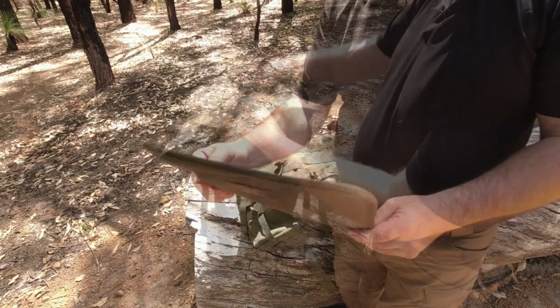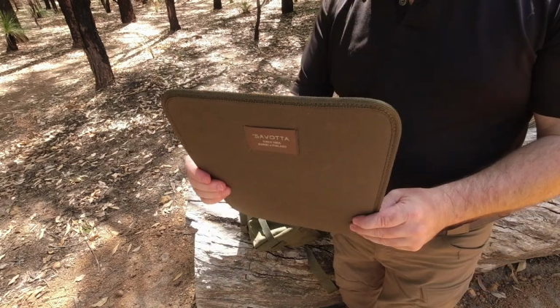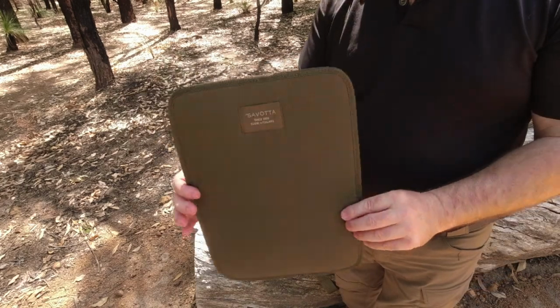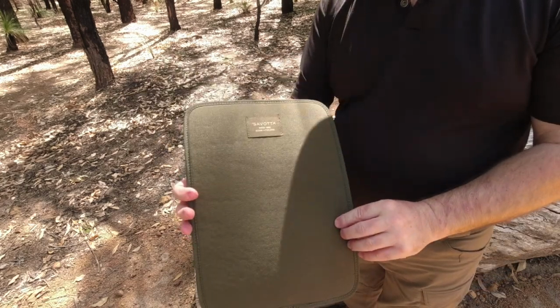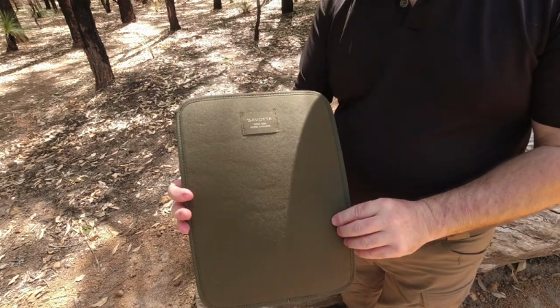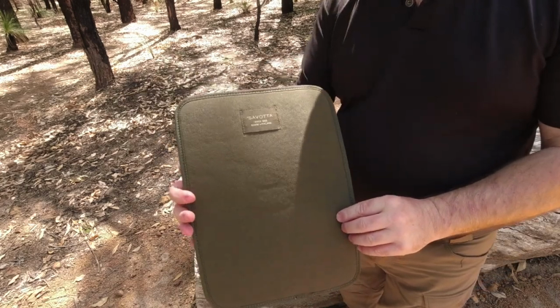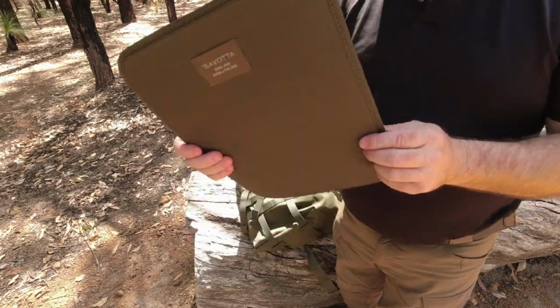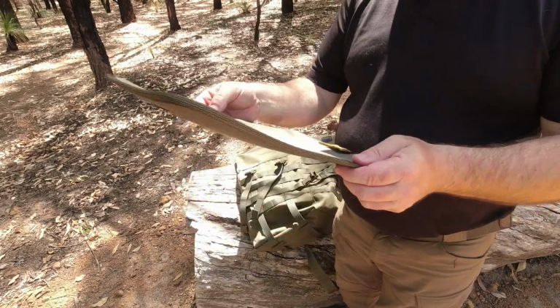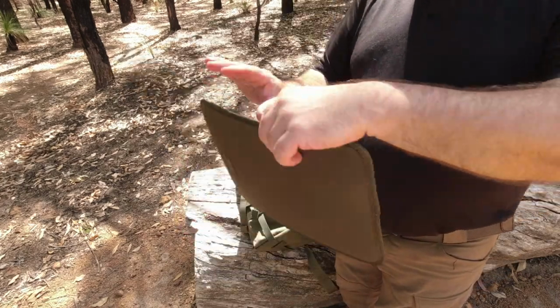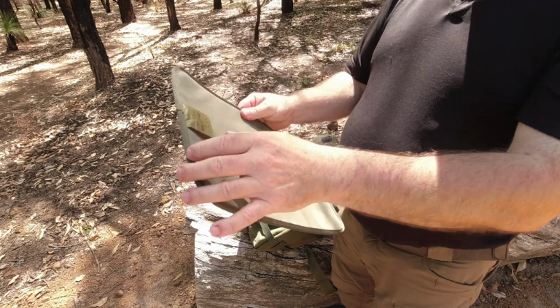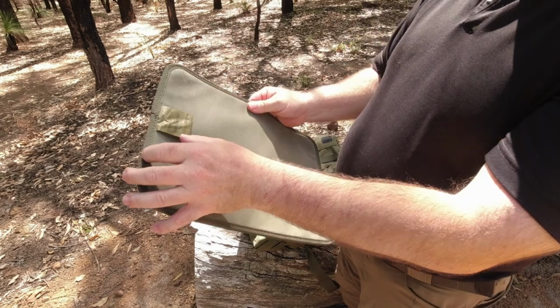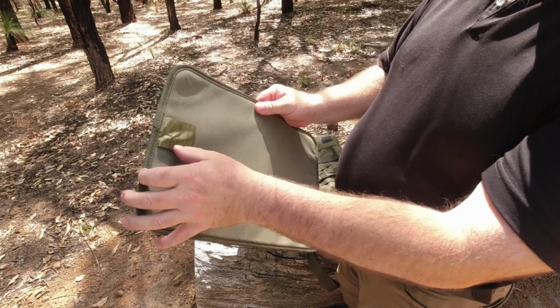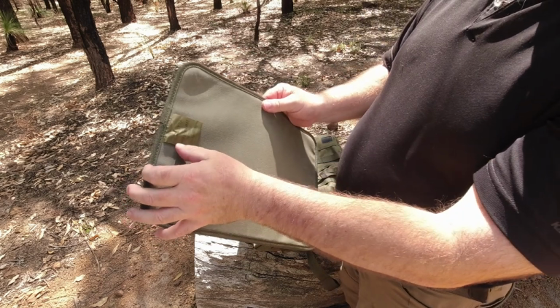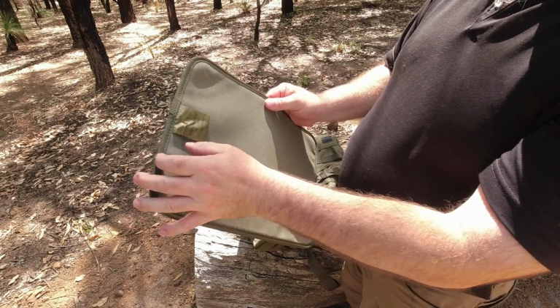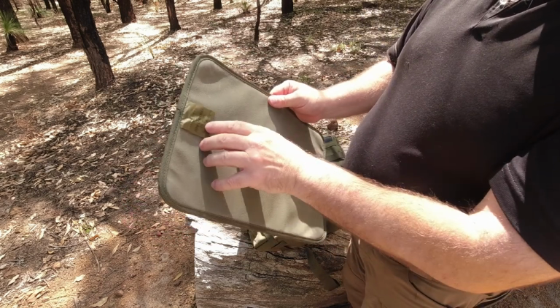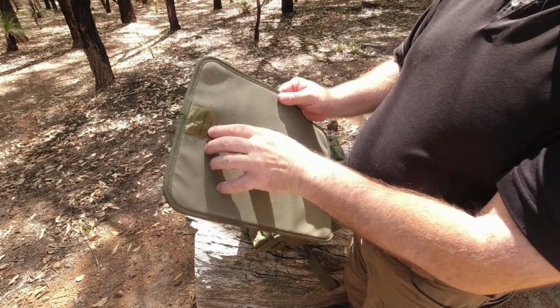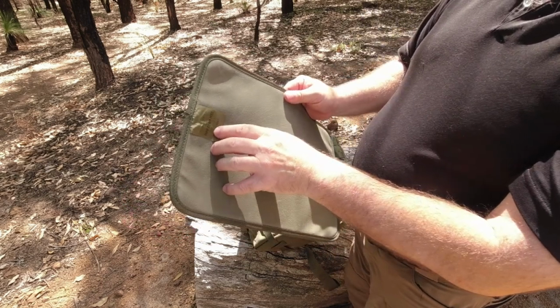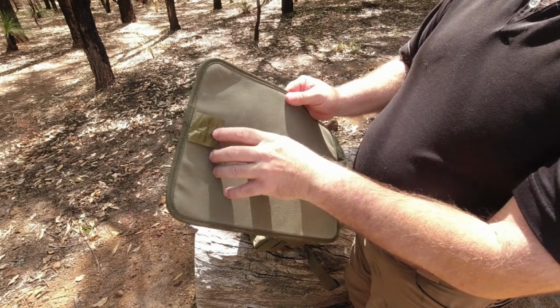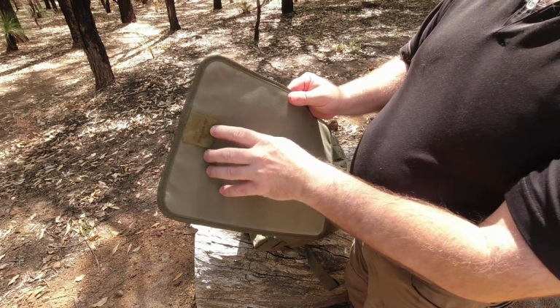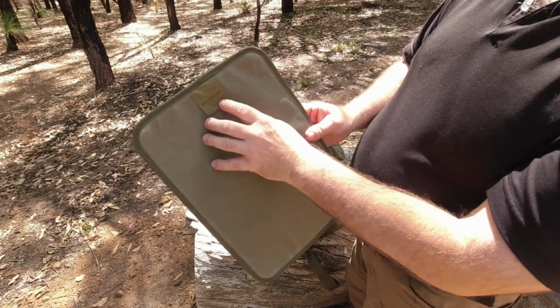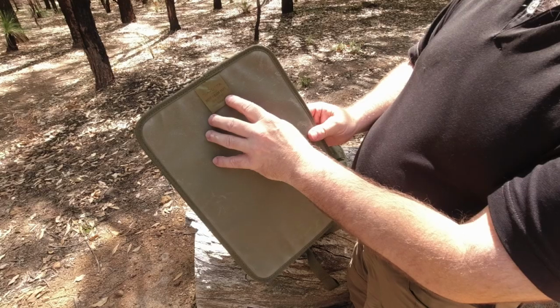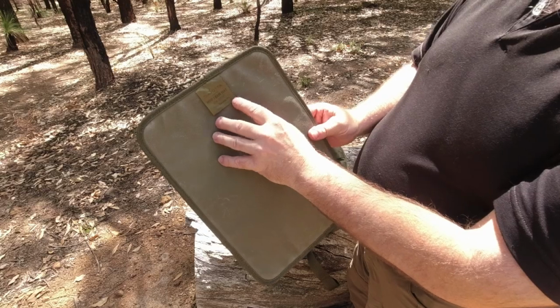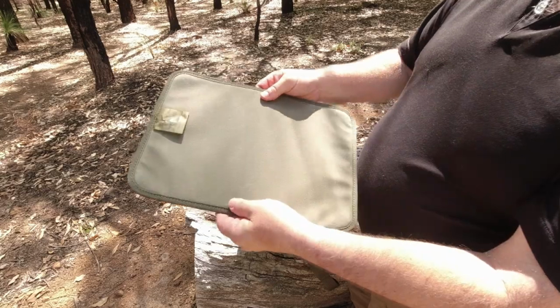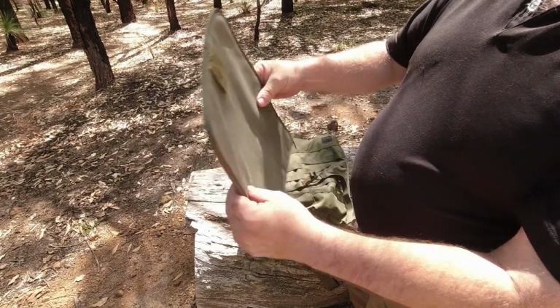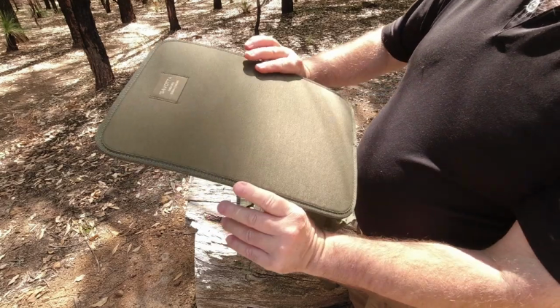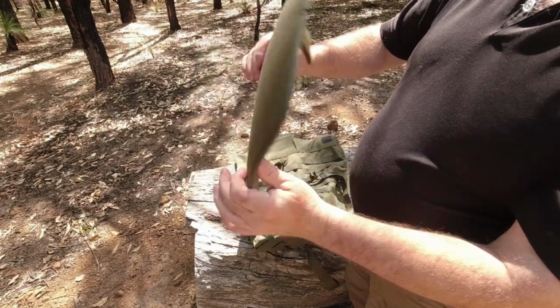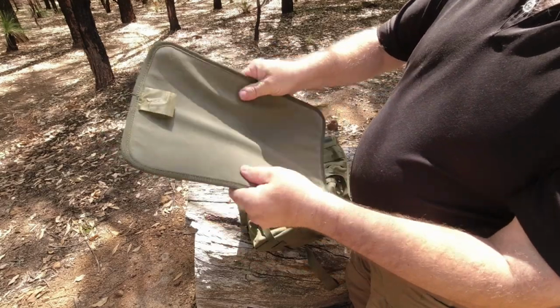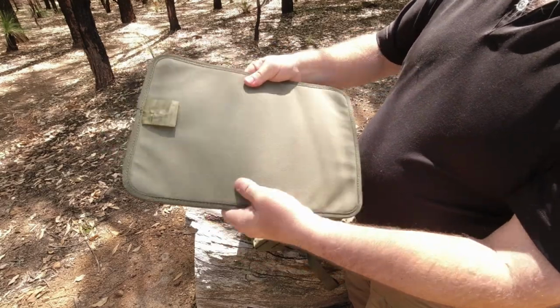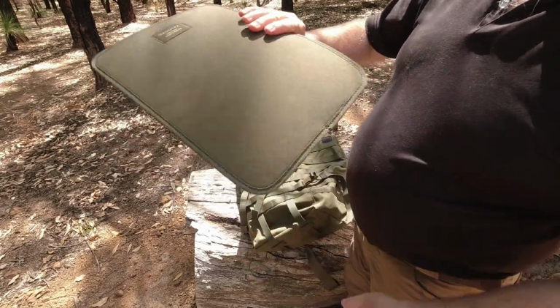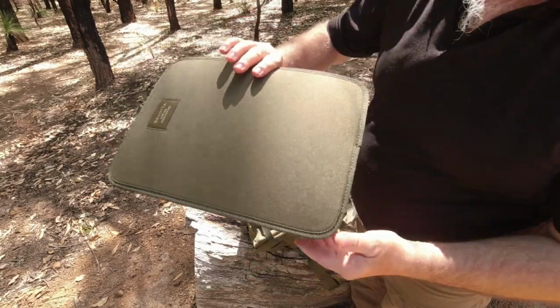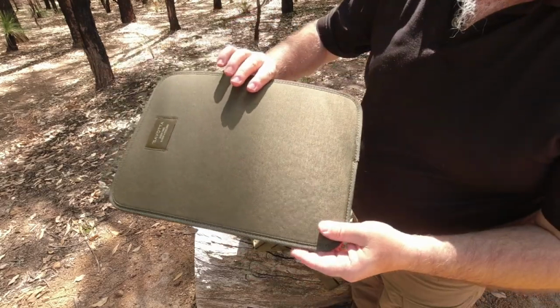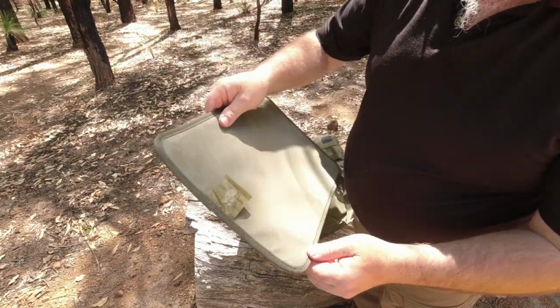So that's the Savotta MPP foam mat. This one was made in April 2020 and it's still in pretty good condition — looks nearly new still.